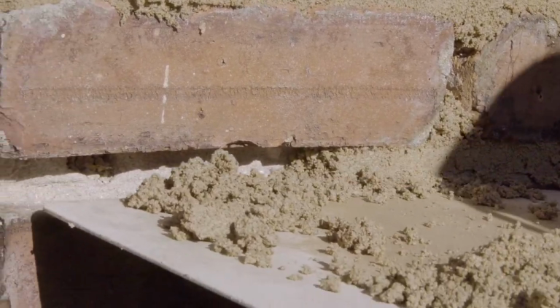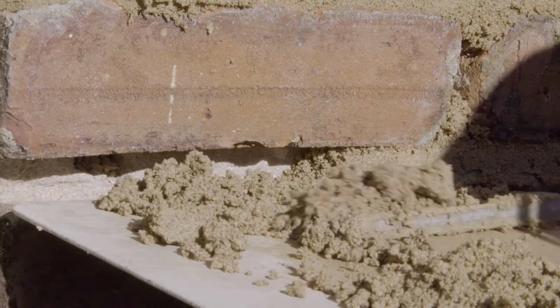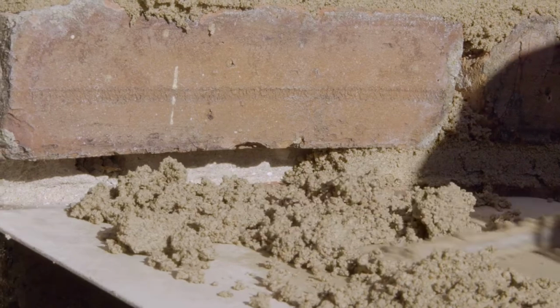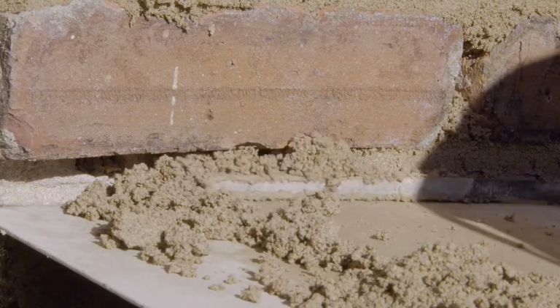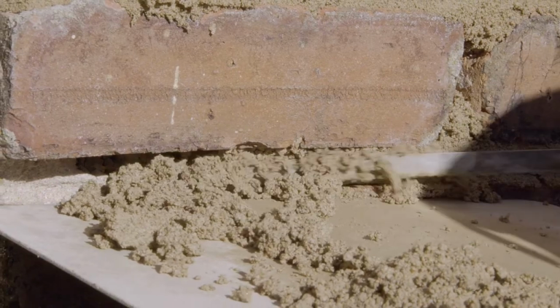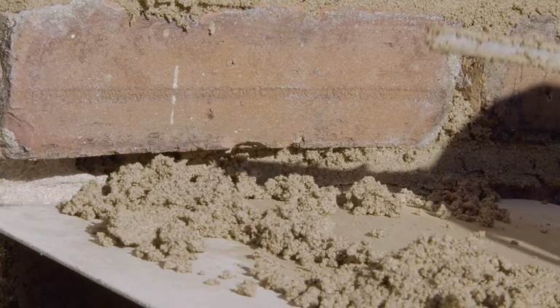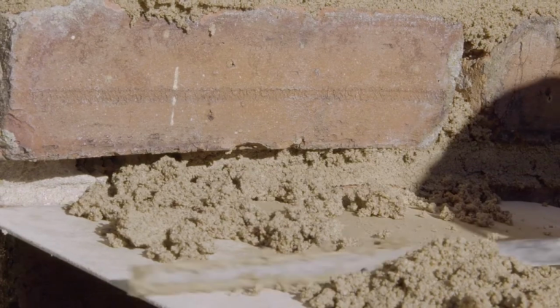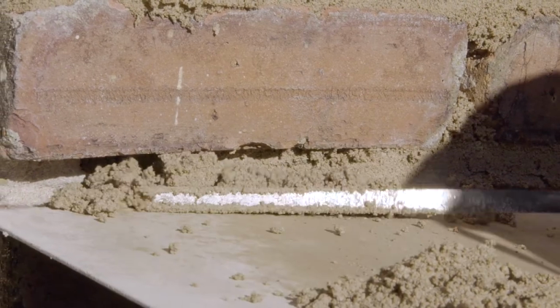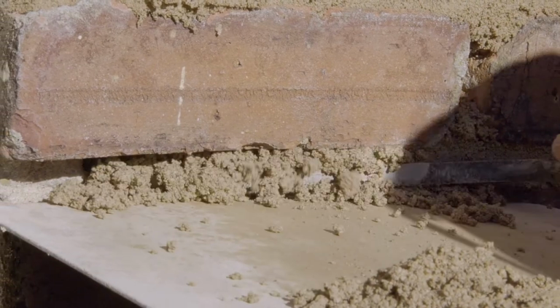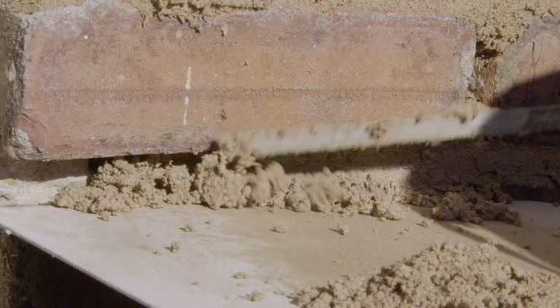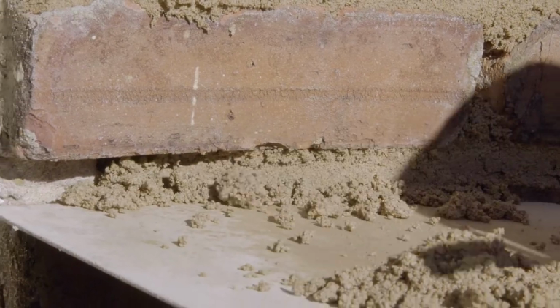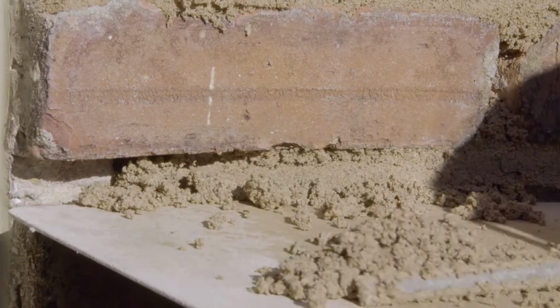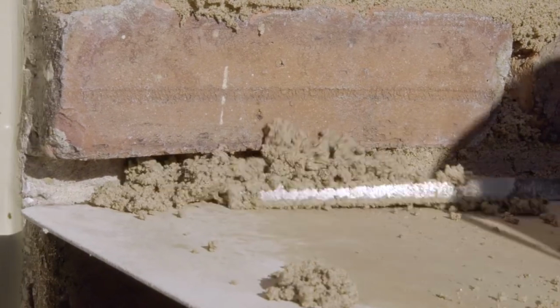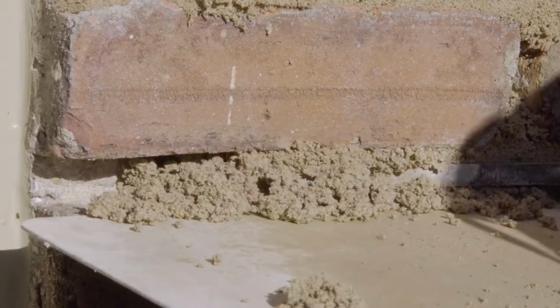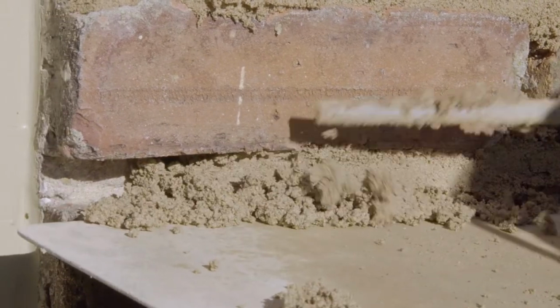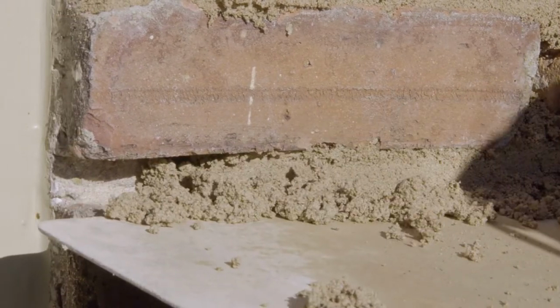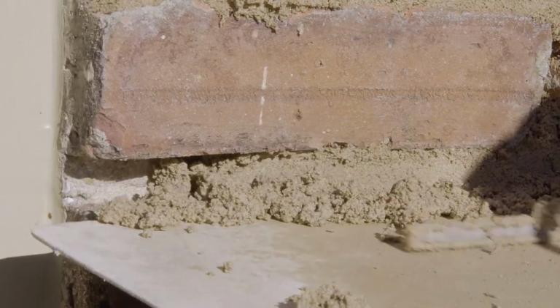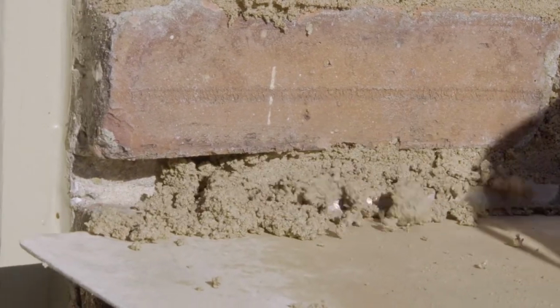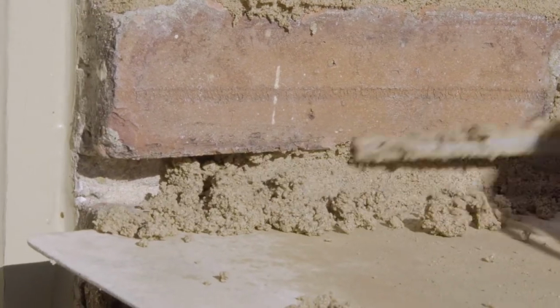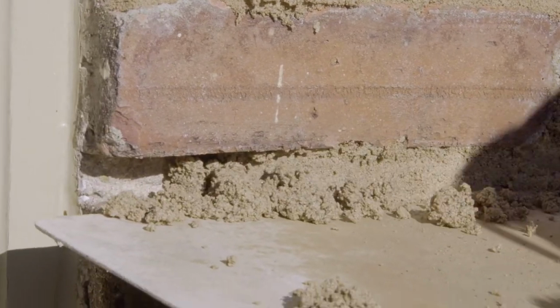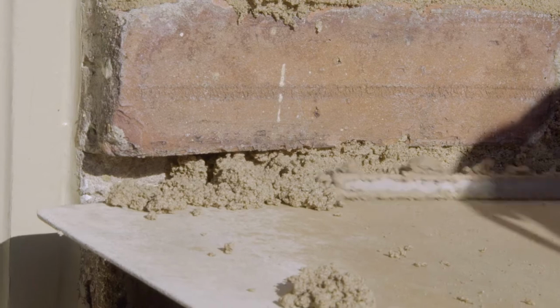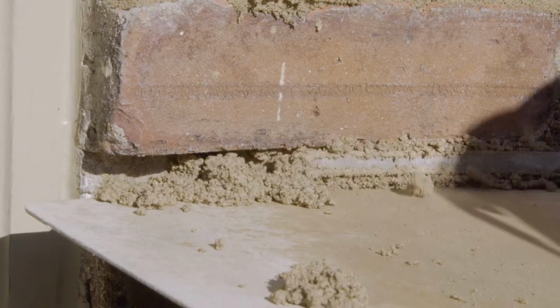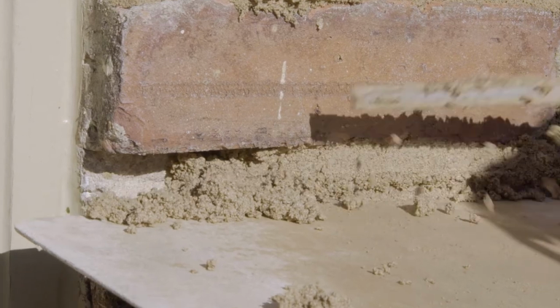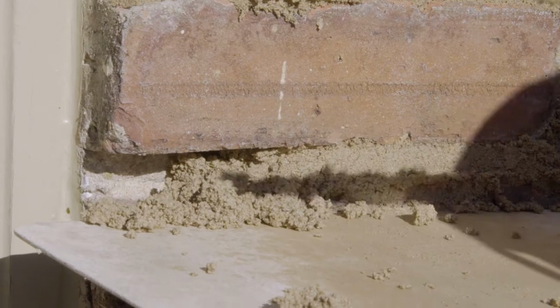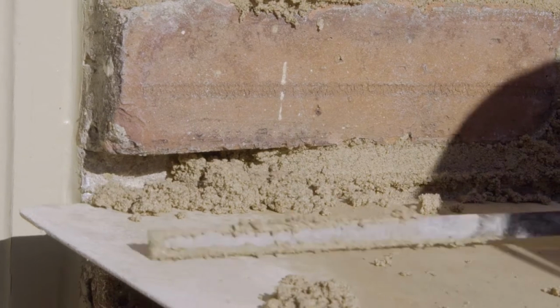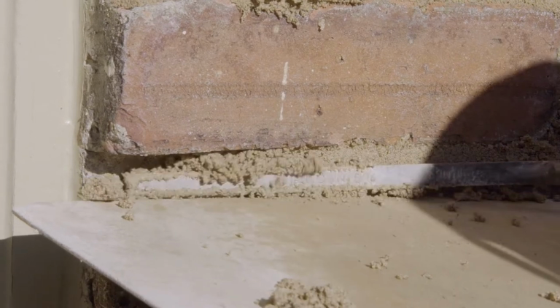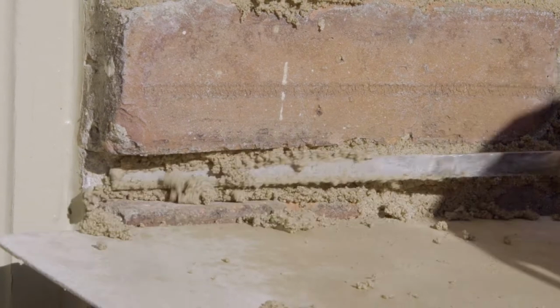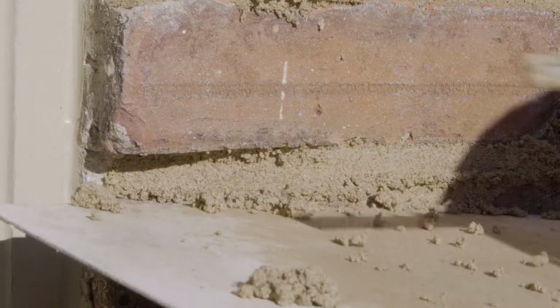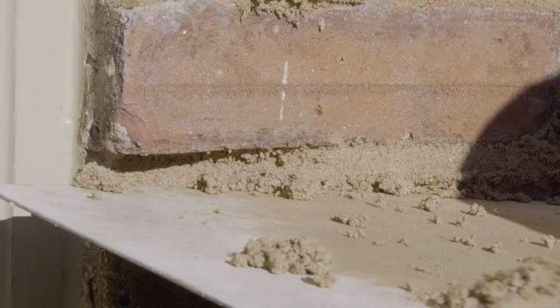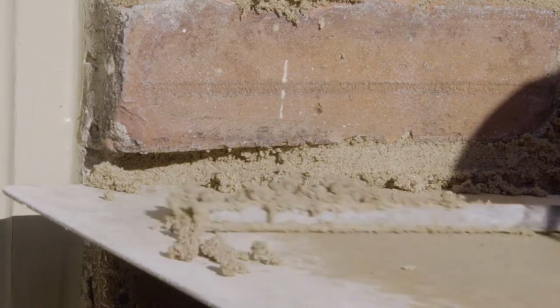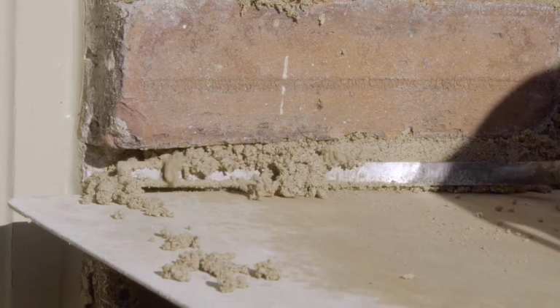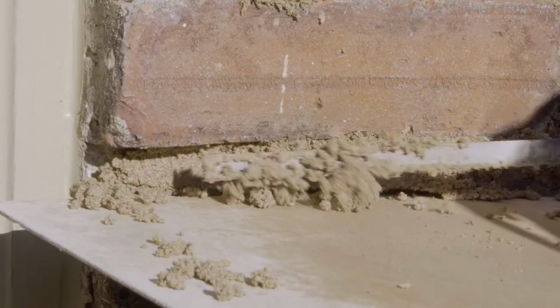The back filler is a spatula of sorts that he uses to whip up the mortar from the hawk and place it in the mortar joints. Back fillers come in different widths based on the width of the joint that you're pointing.